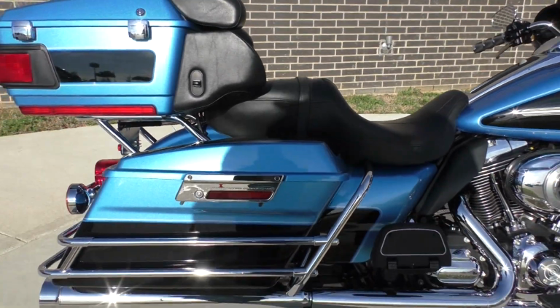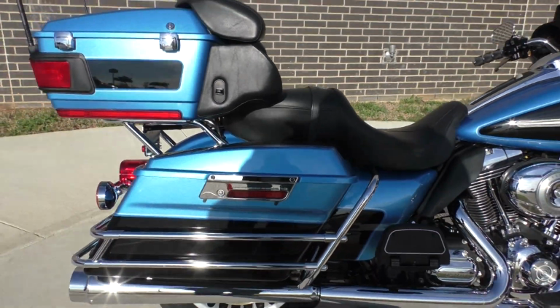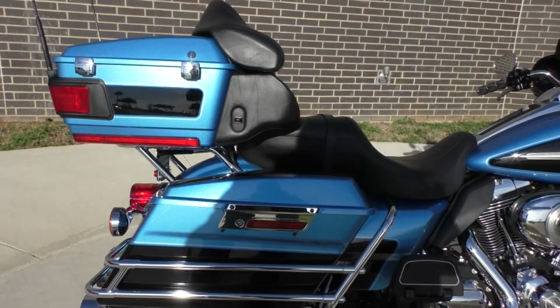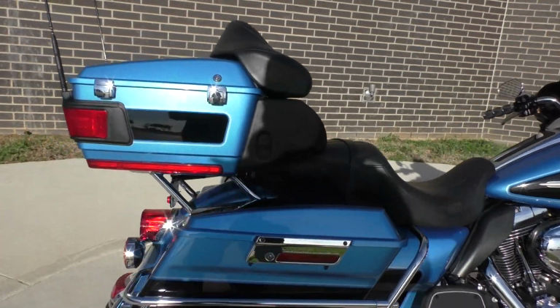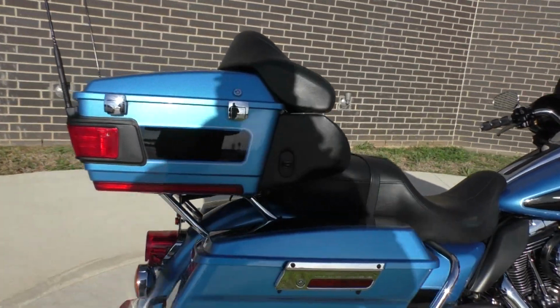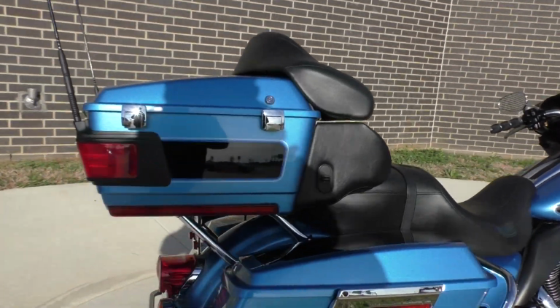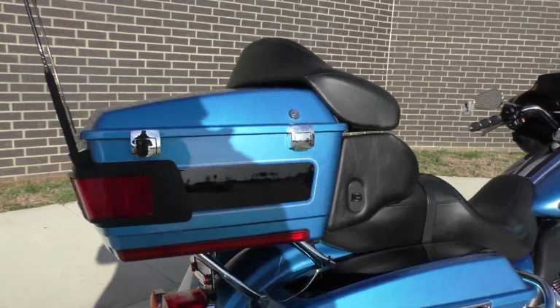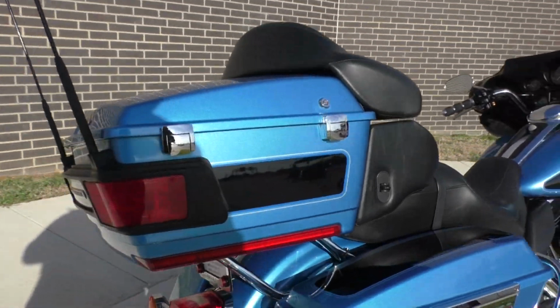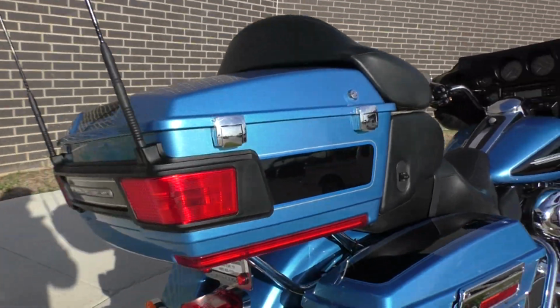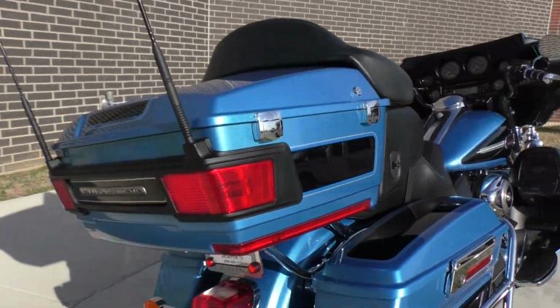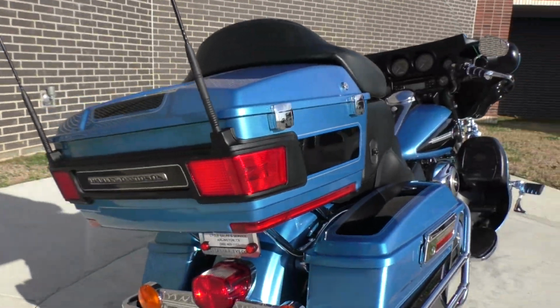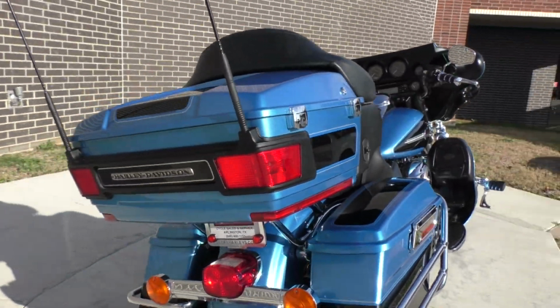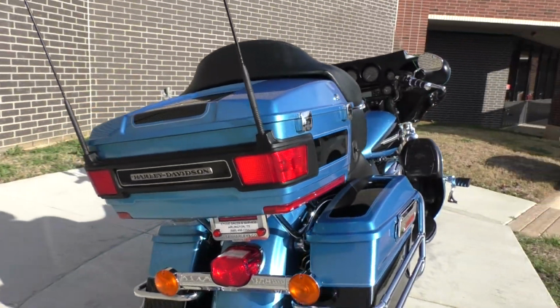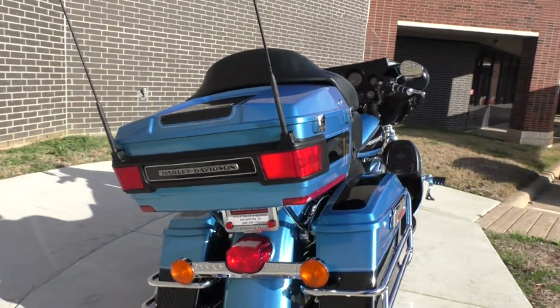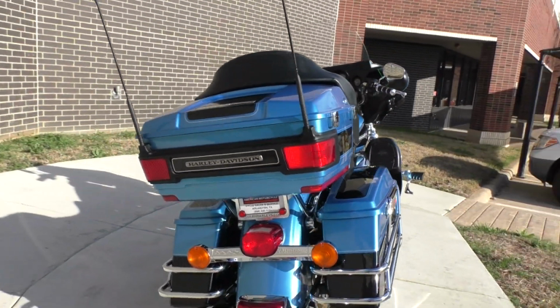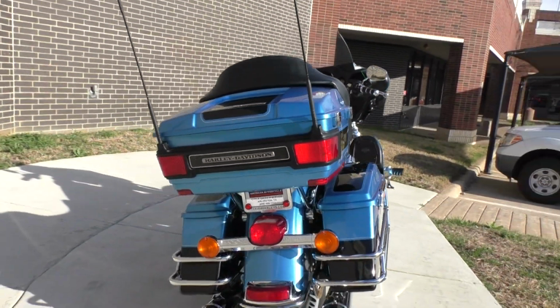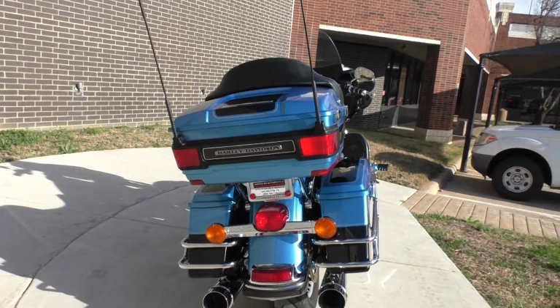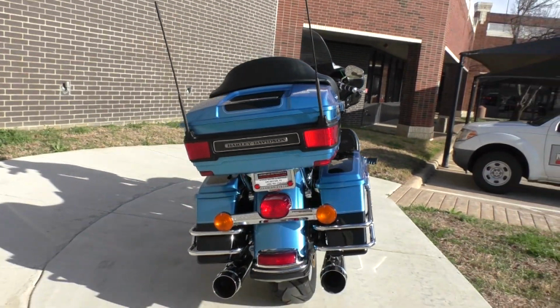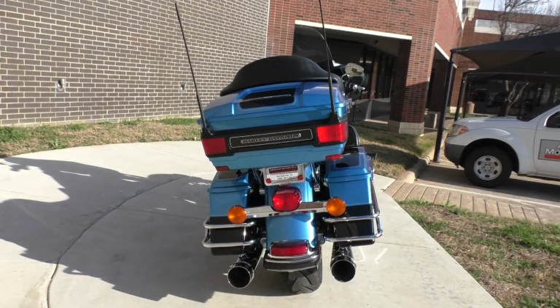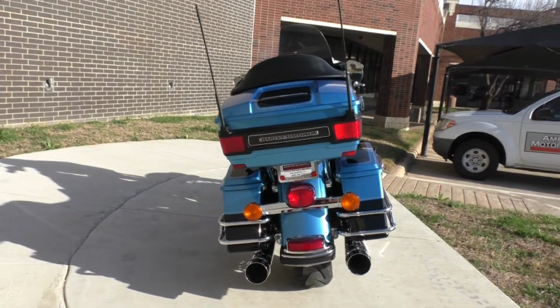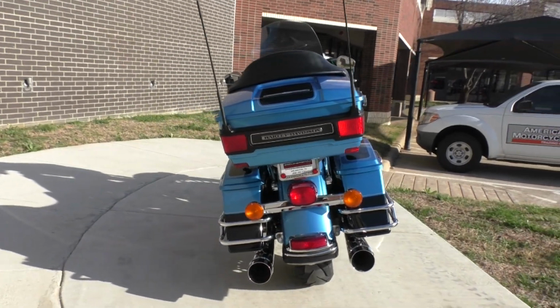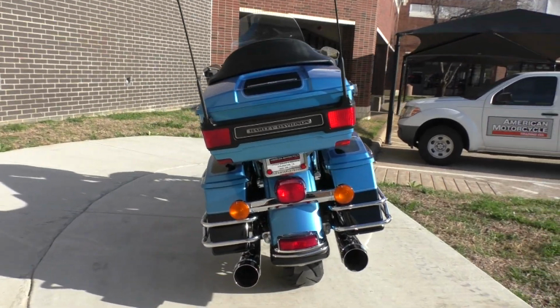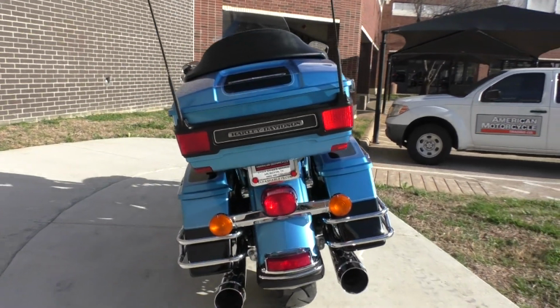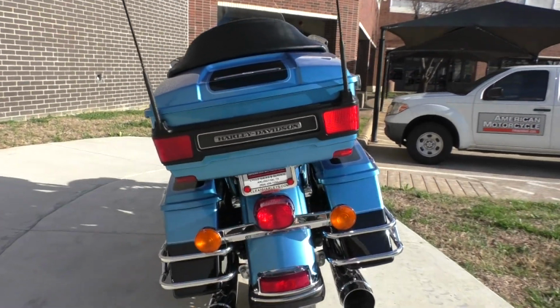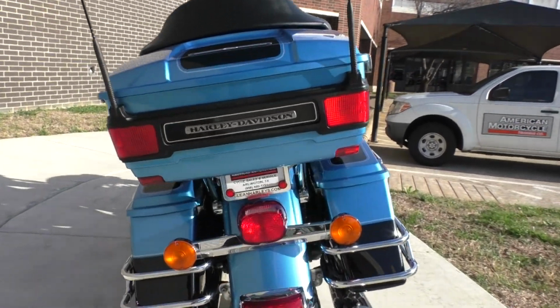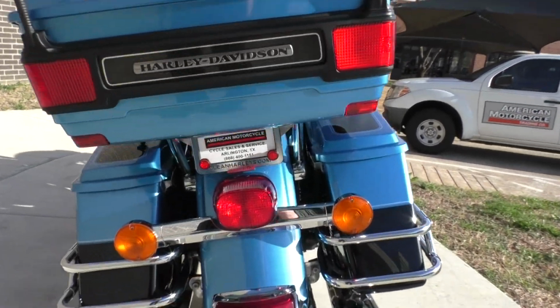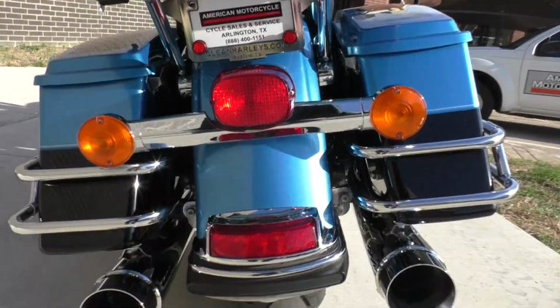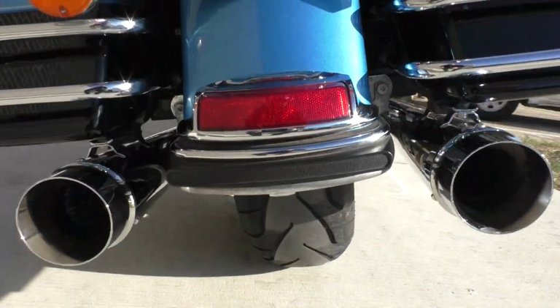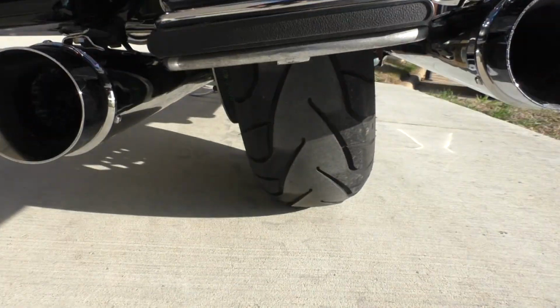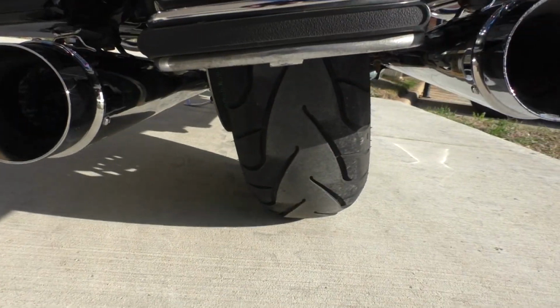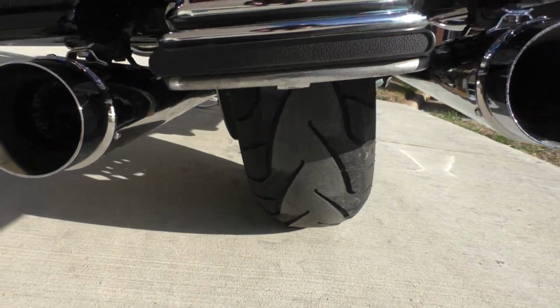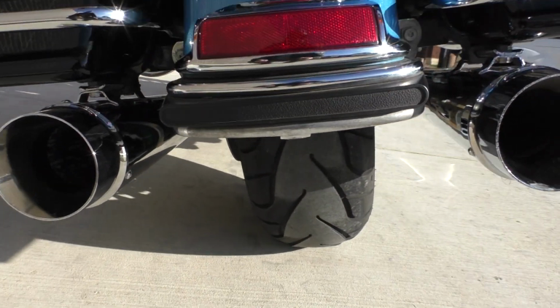It is one of our certified pre-owned motorcycles. It's been through our 32-point pre-delivery inspection. We test rode it, made sure everything was working correctly, and gave it a professional detail.